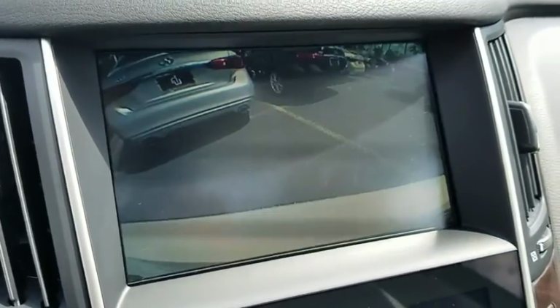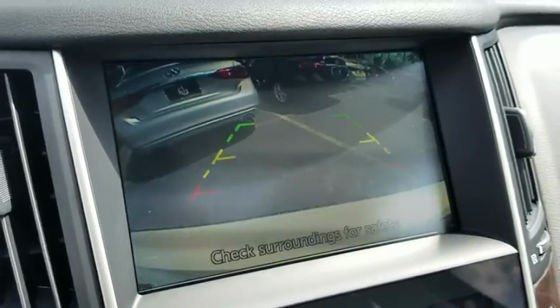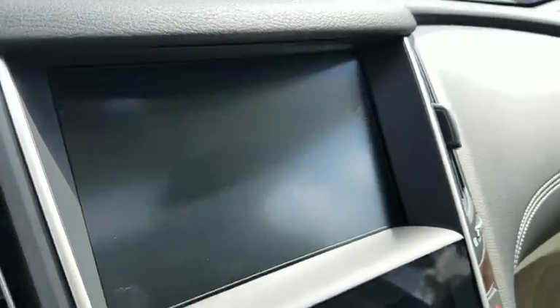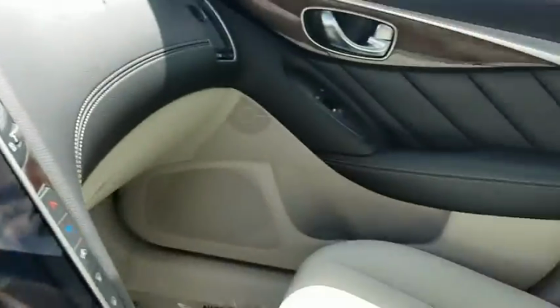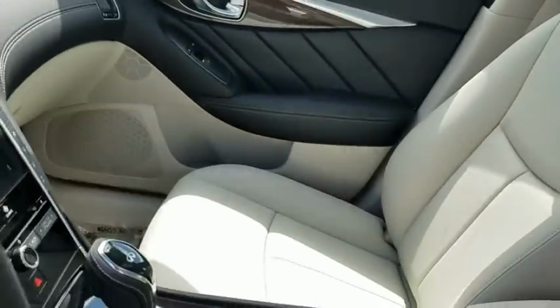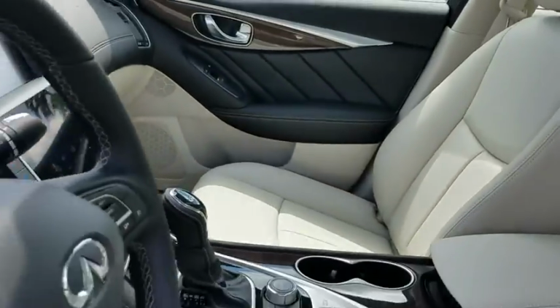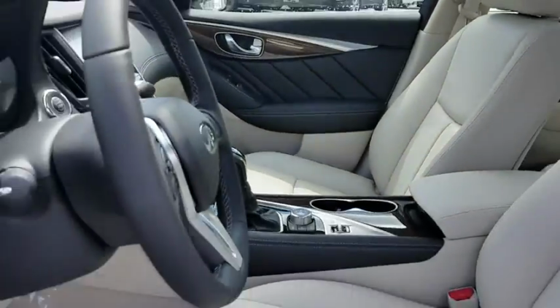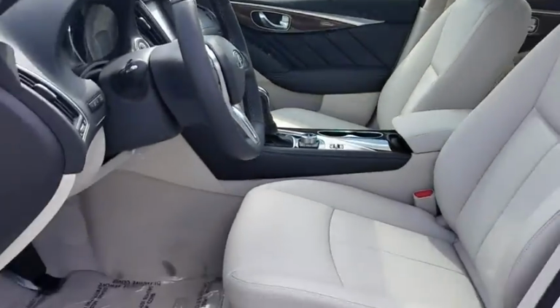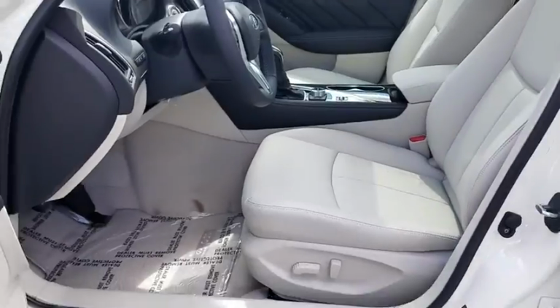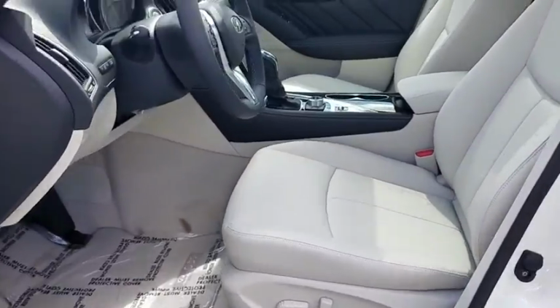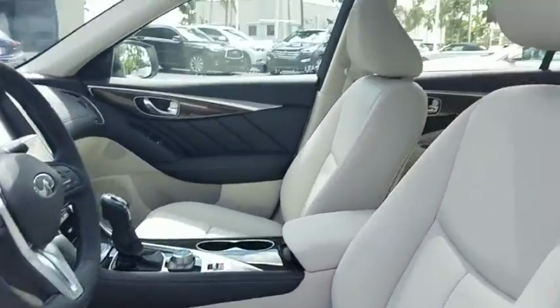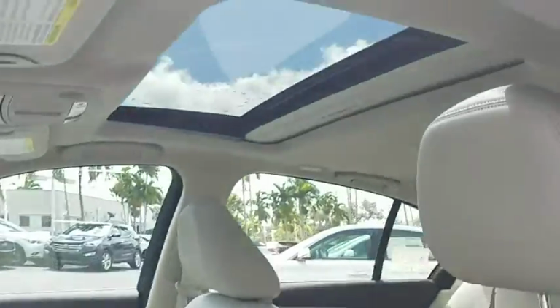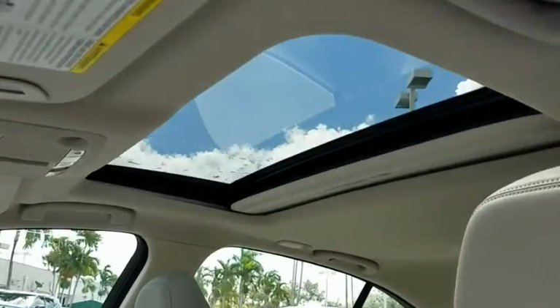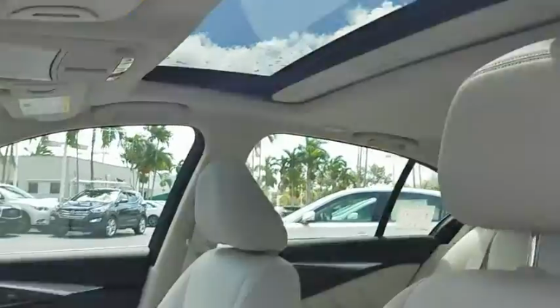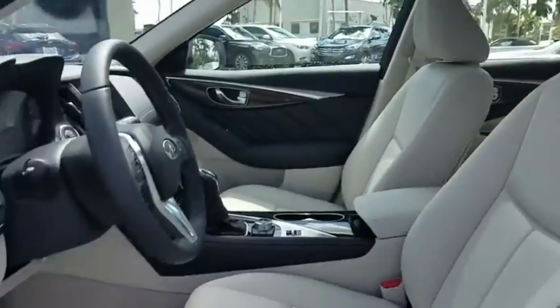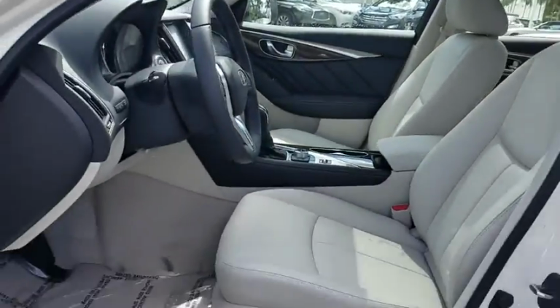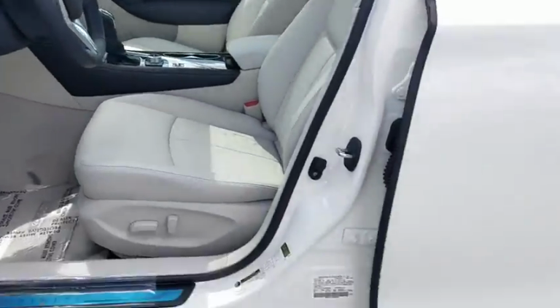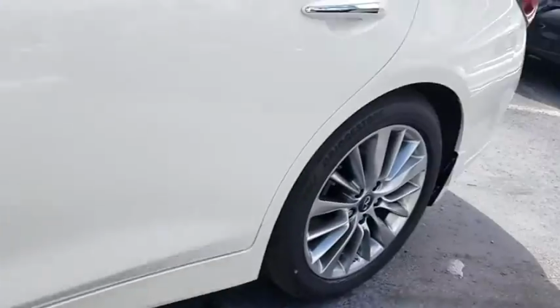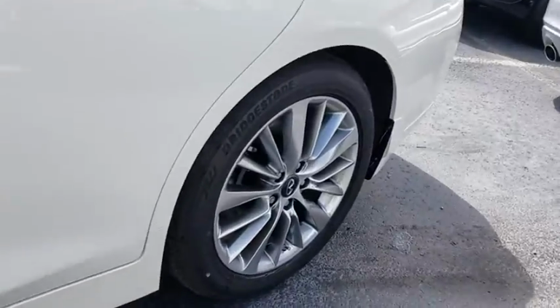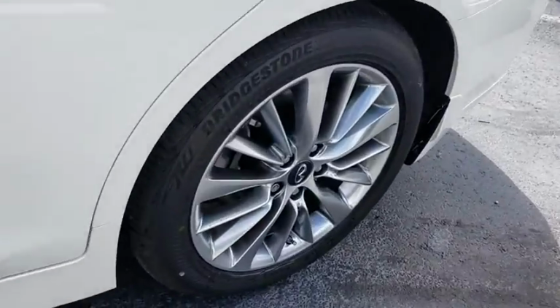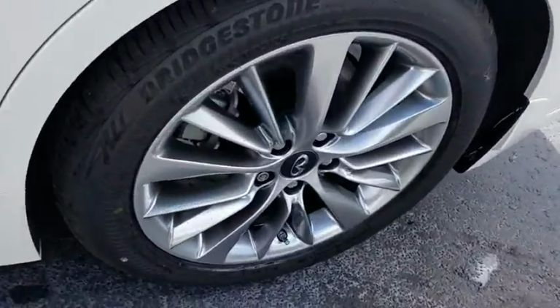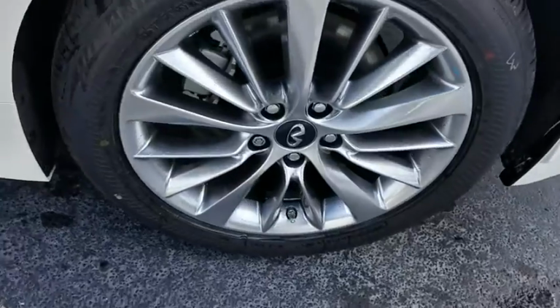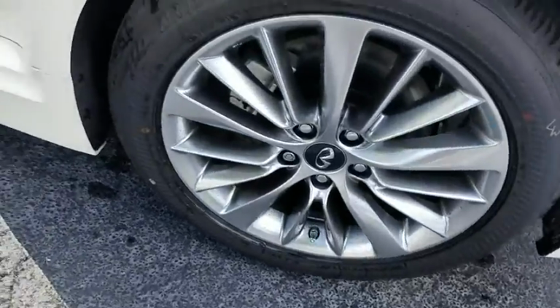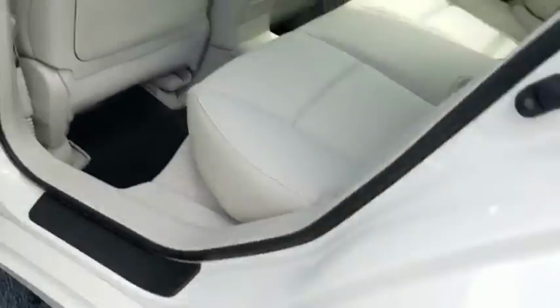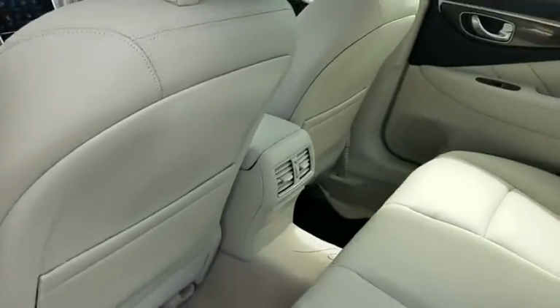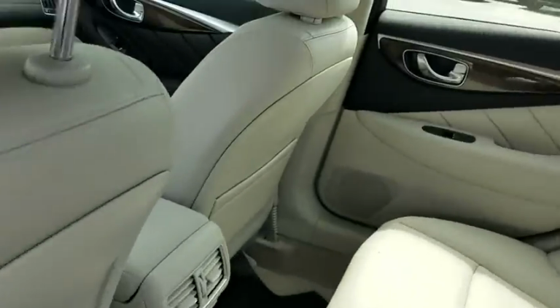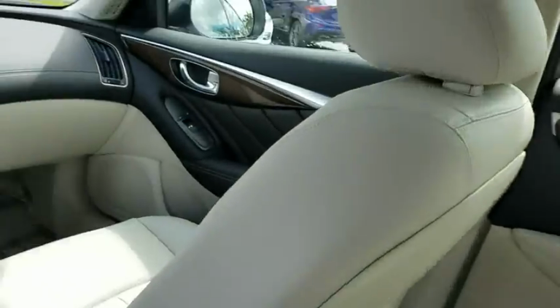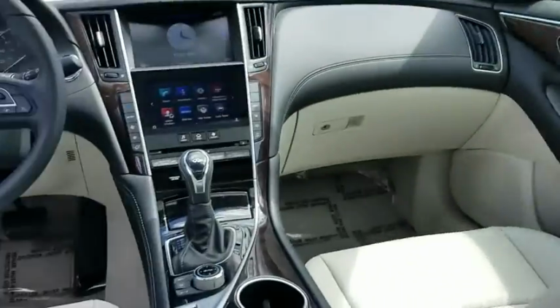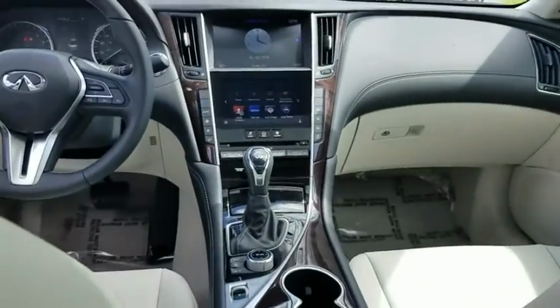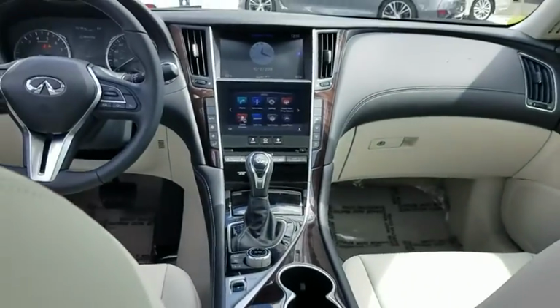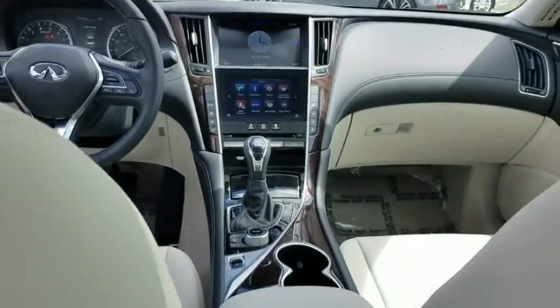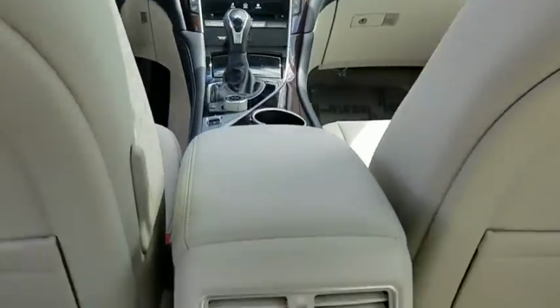Power windows, rear window defroster, fog light, compass, trip computer, electronic stability control, security system, brake assist, cargo net, carpeted trunk mat, tachometer, overhead console.